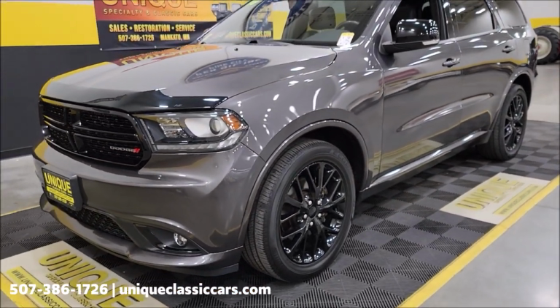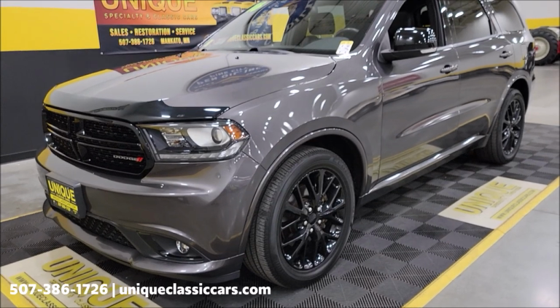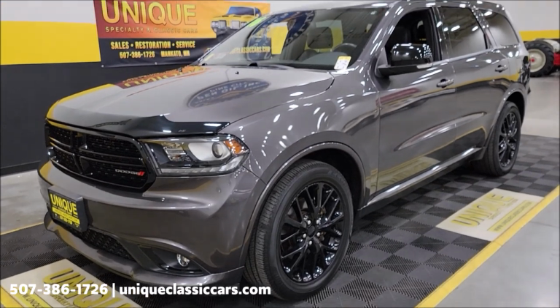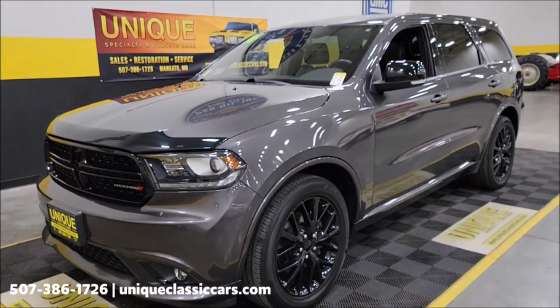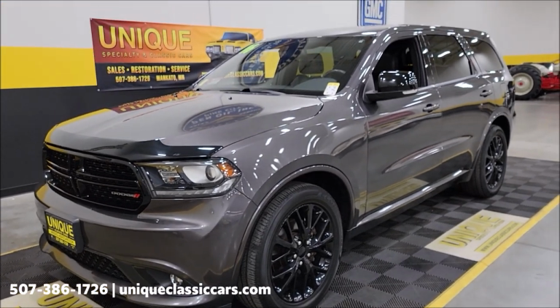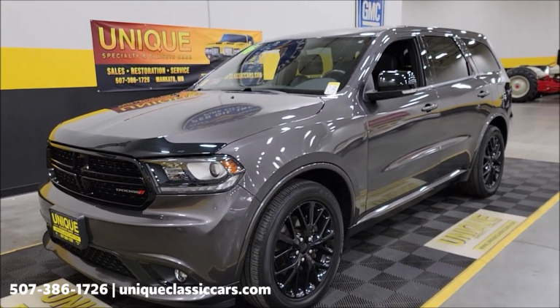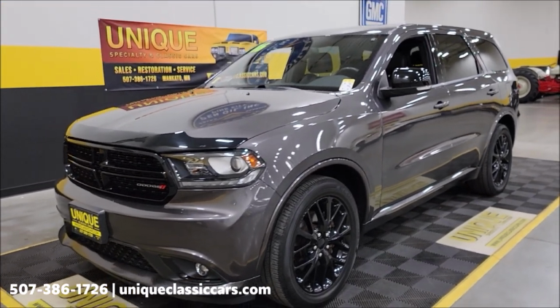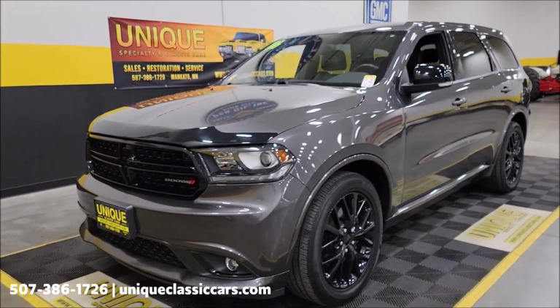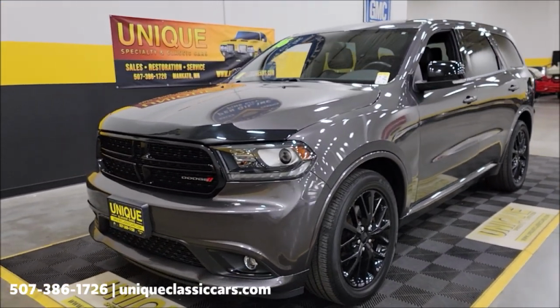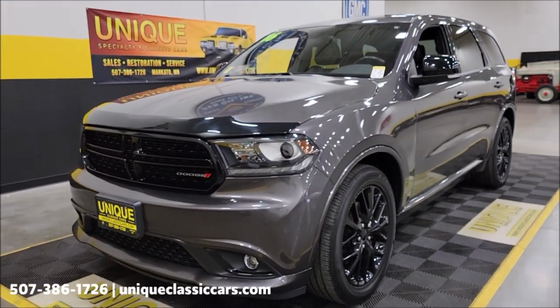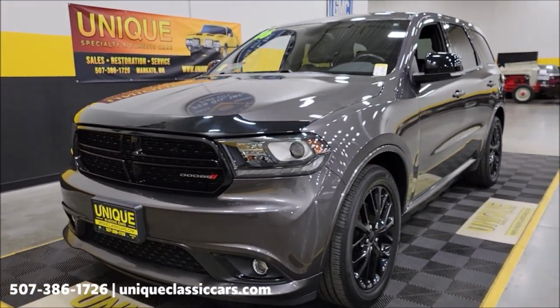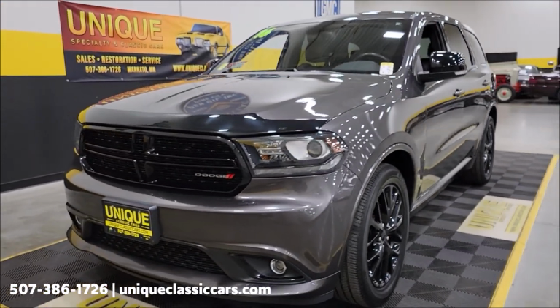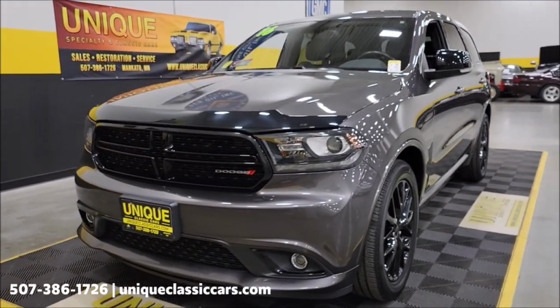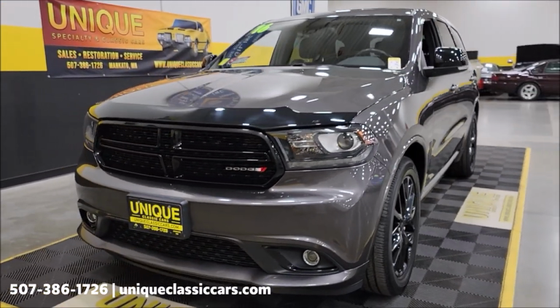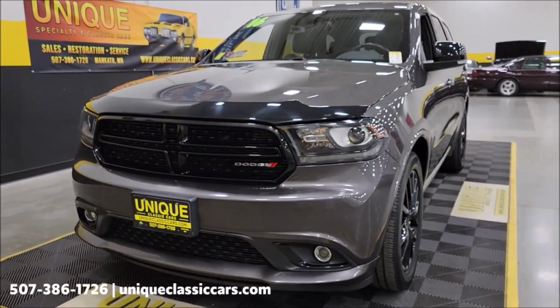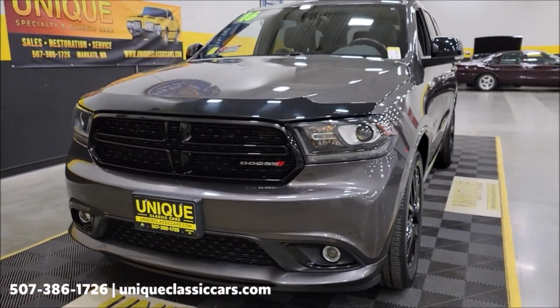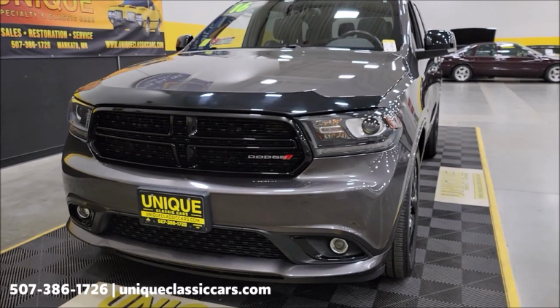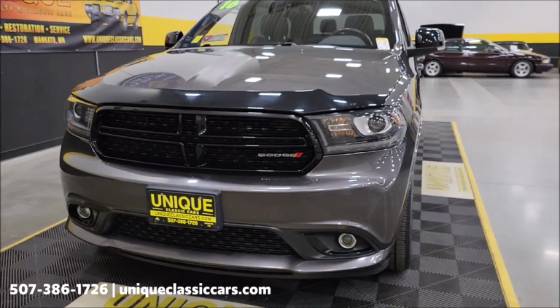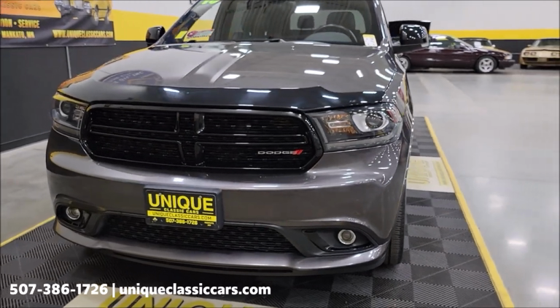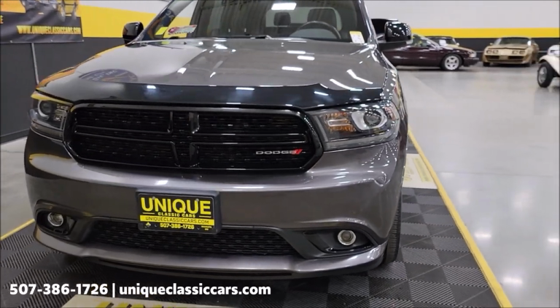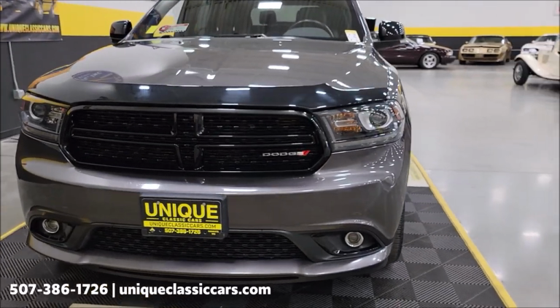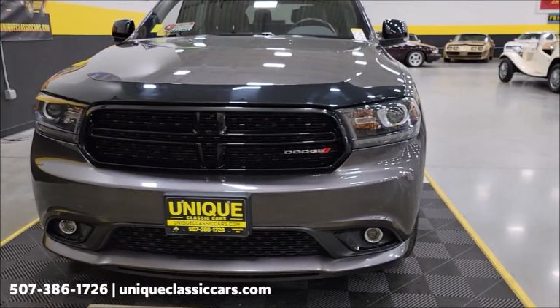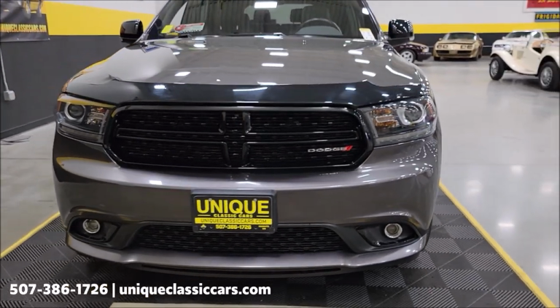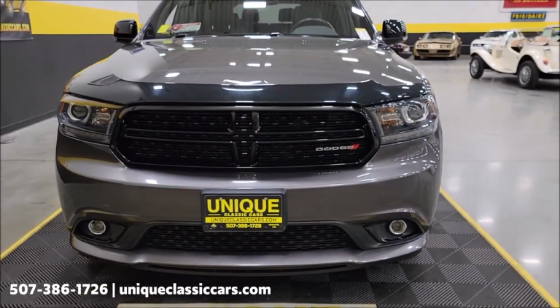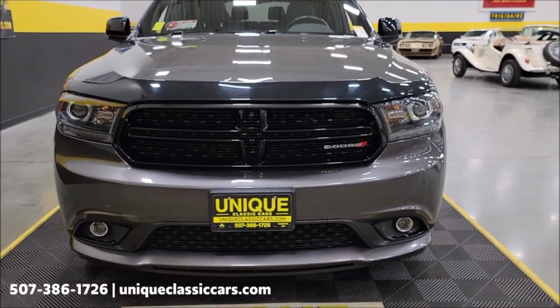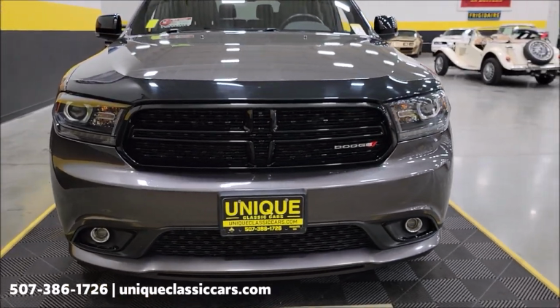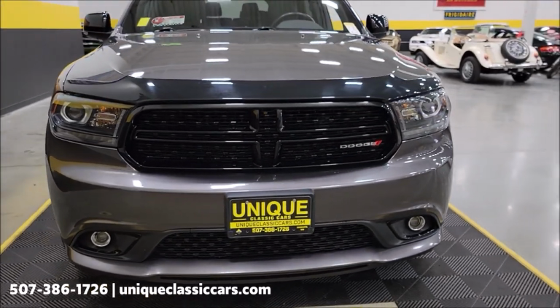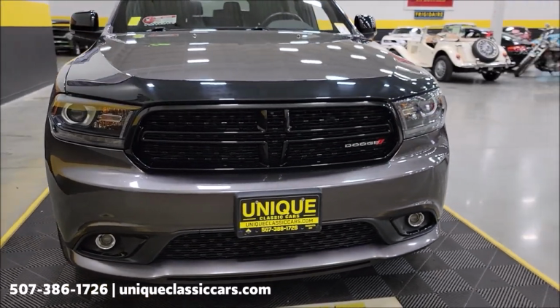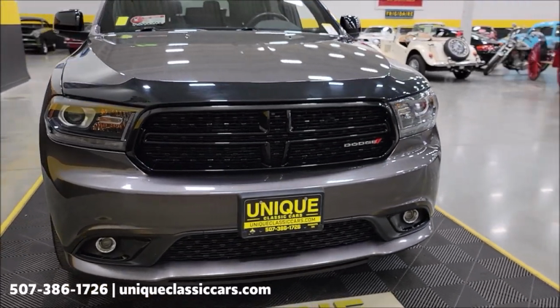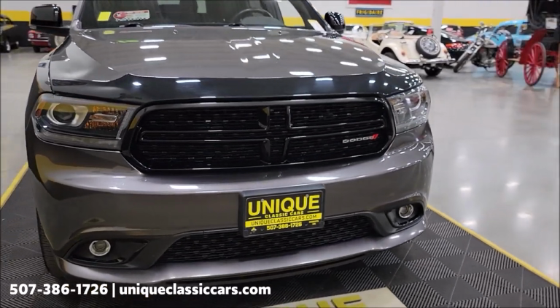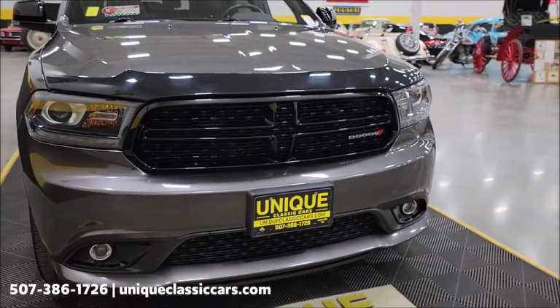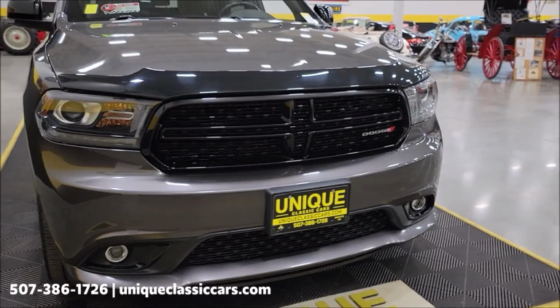5.7 liter Hemi underneath the hood with variable valve technology, paired up with an 8-speed automatic transmission.